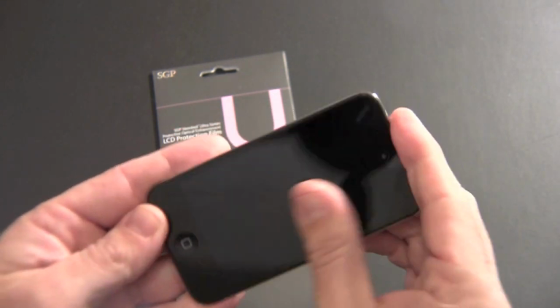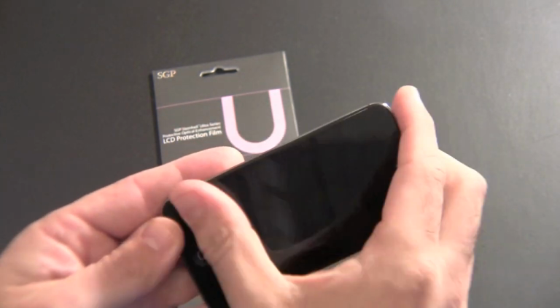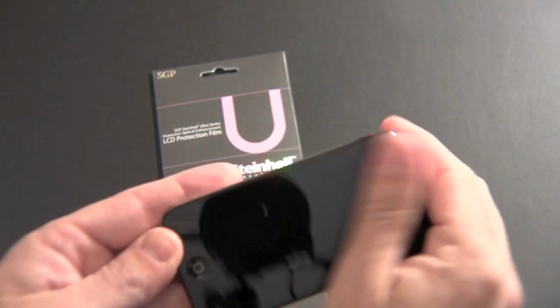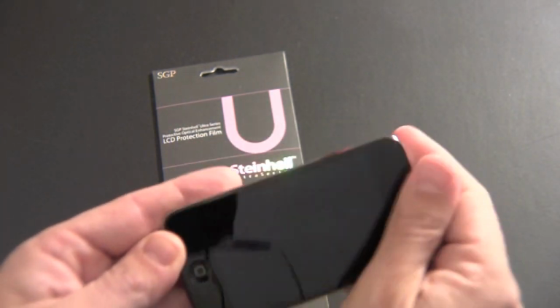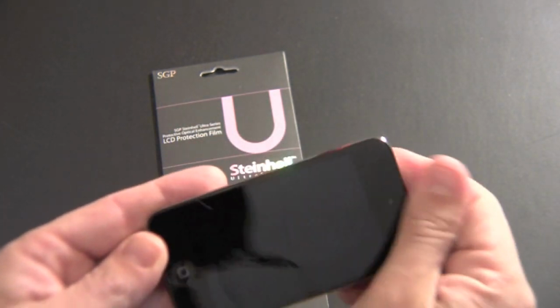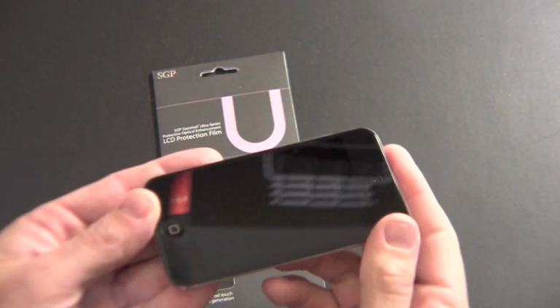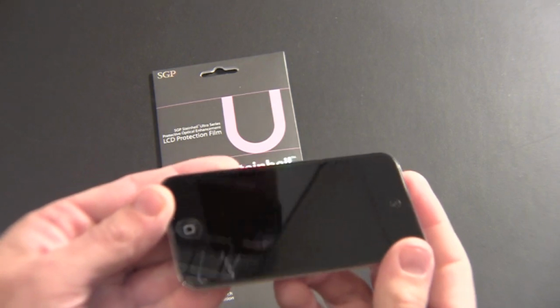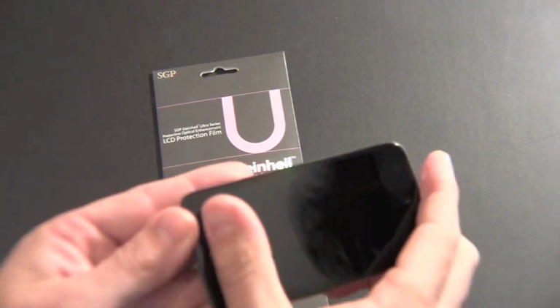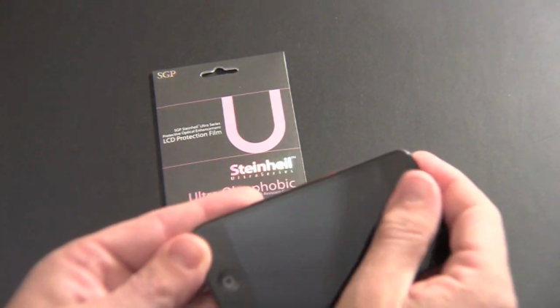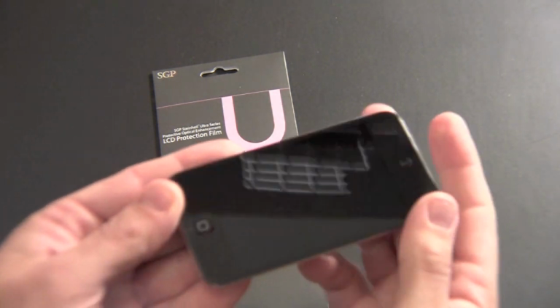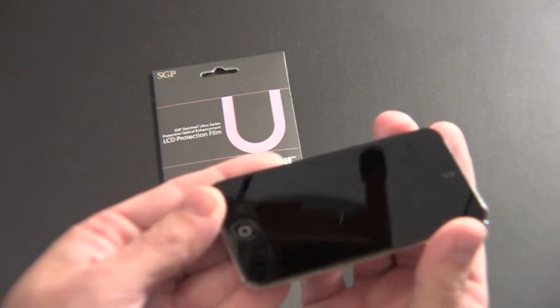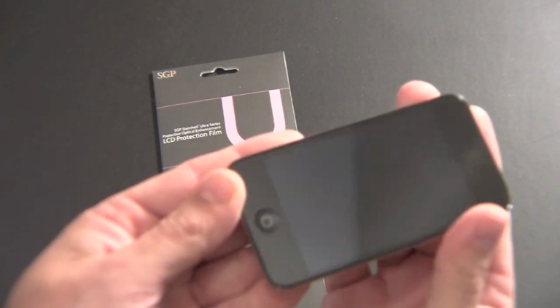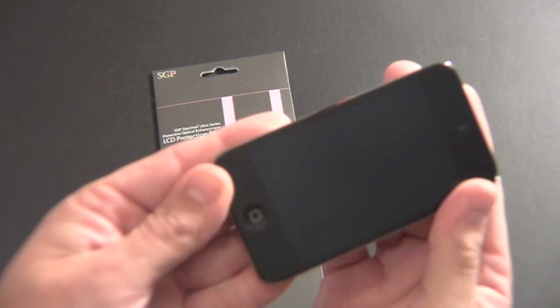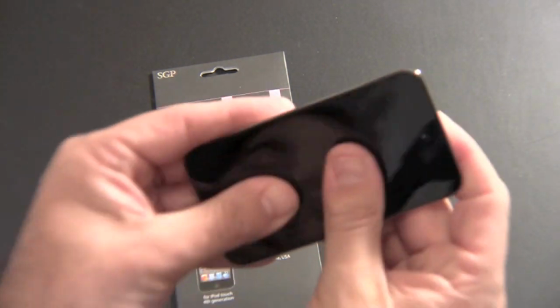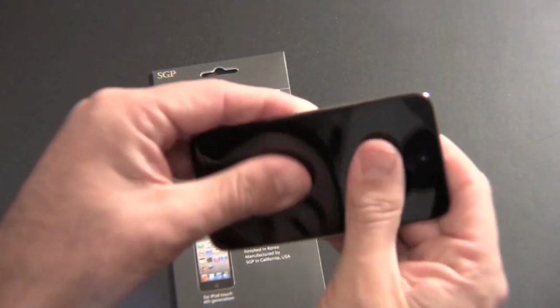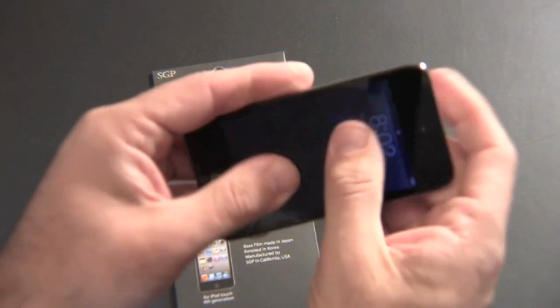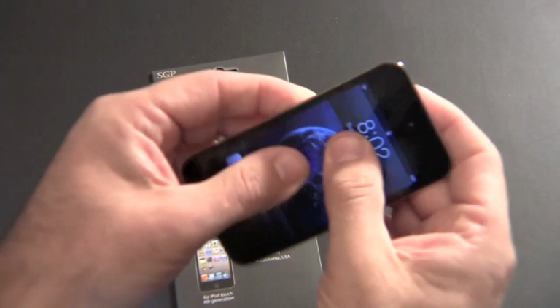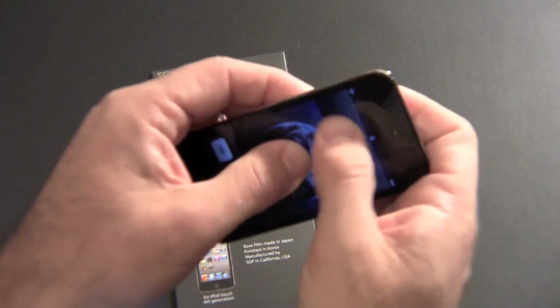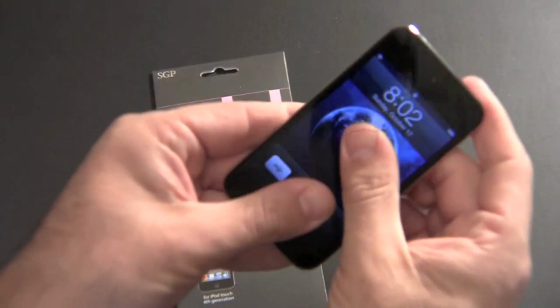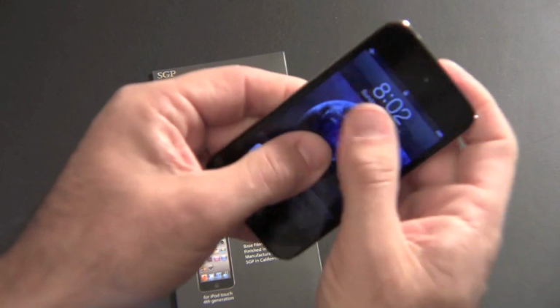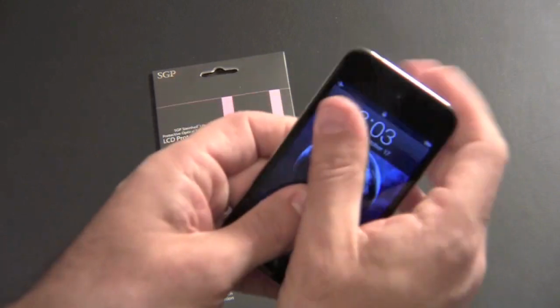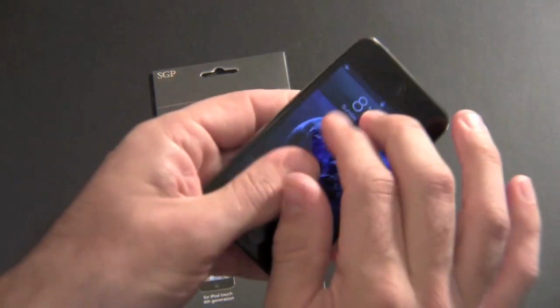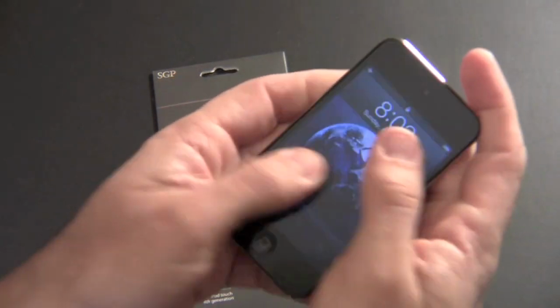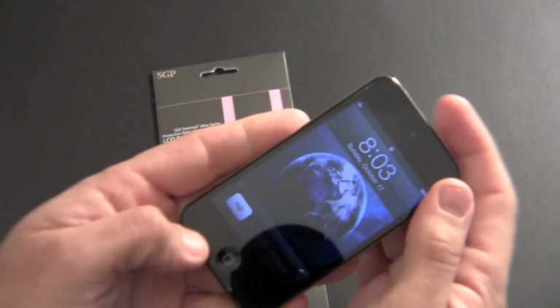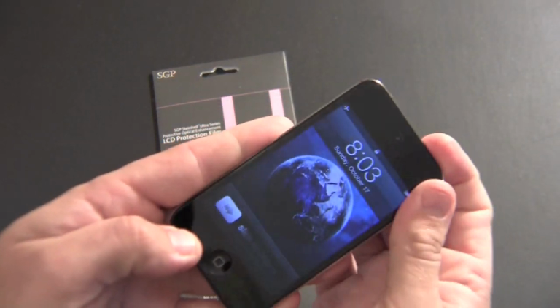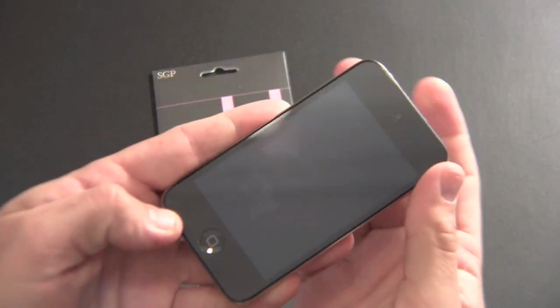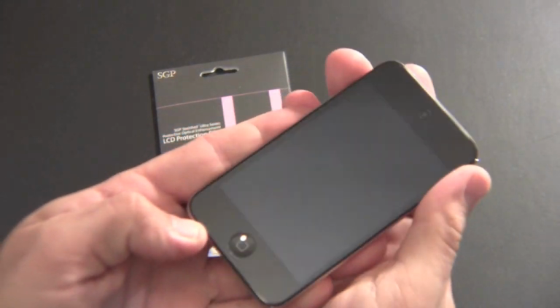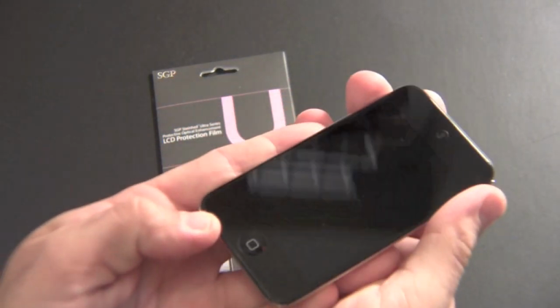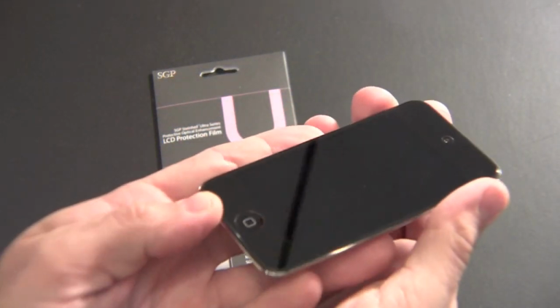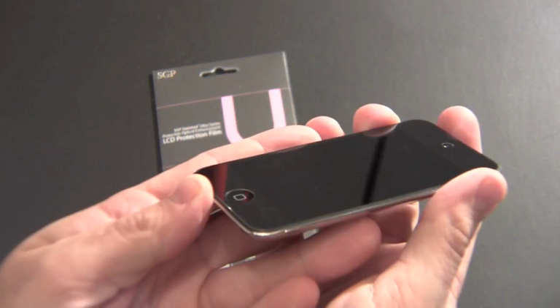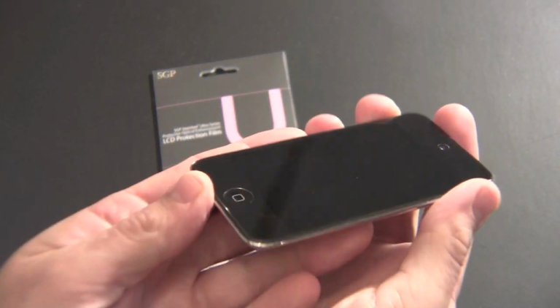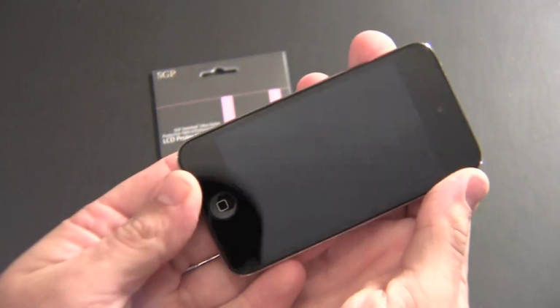Let me kind of wipe it down a little bit and get them off. So now I have pretty much none on there. And if I tap with my thumbs or my fingers or whatever and turn off the screen, you really can't tell that they're there.